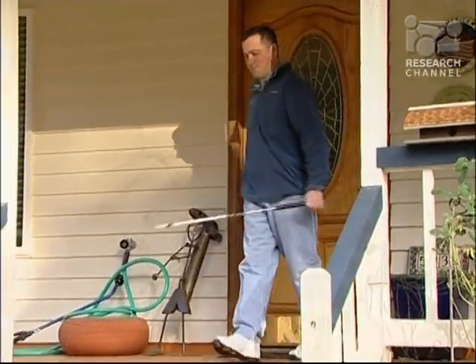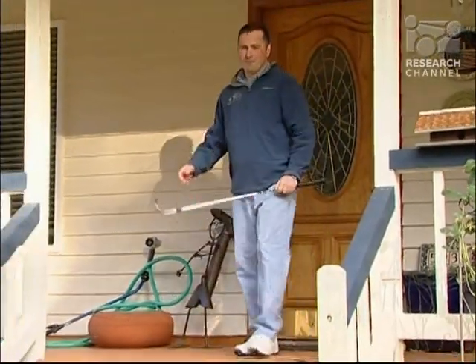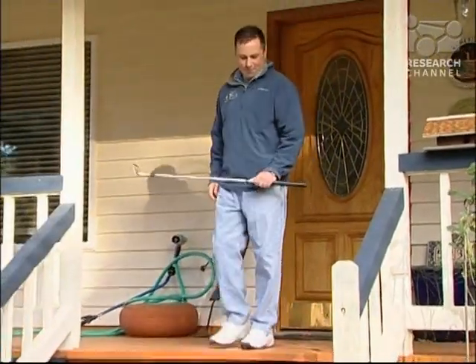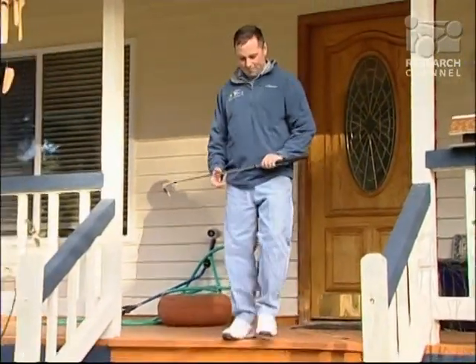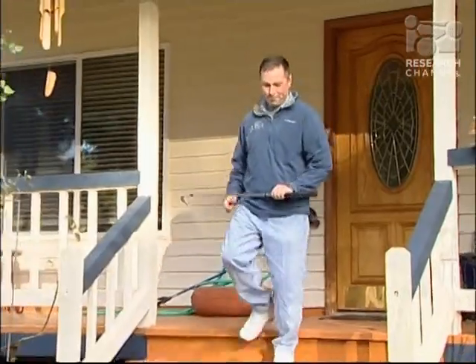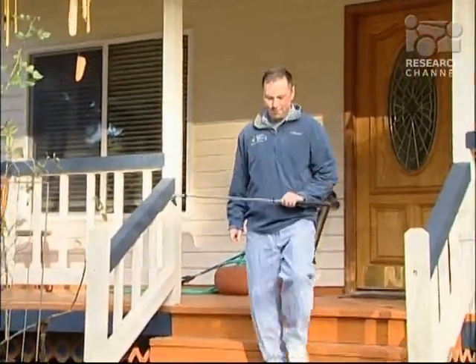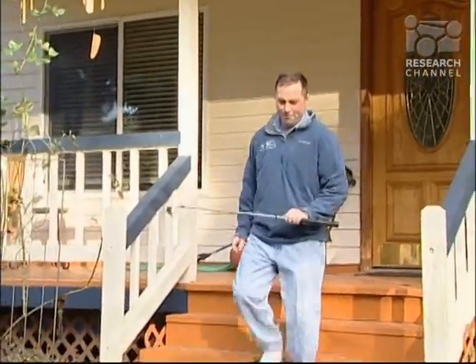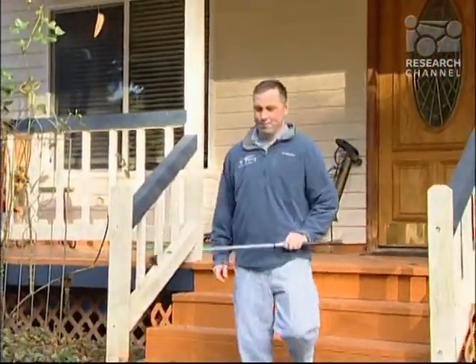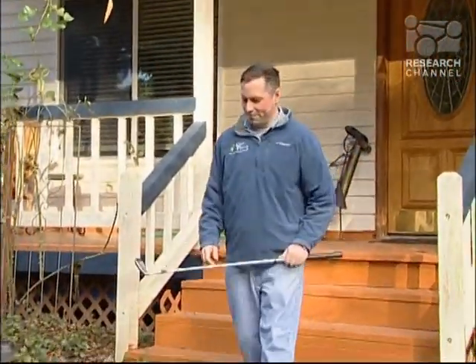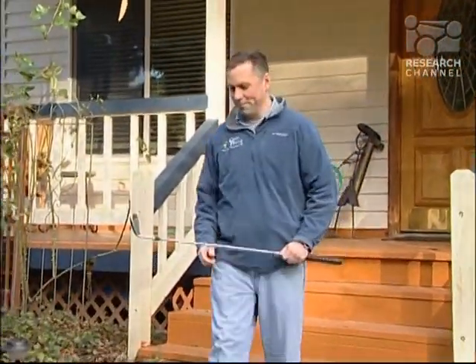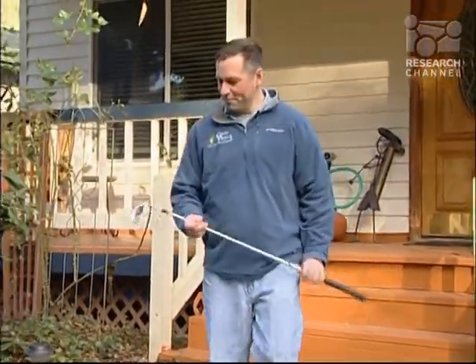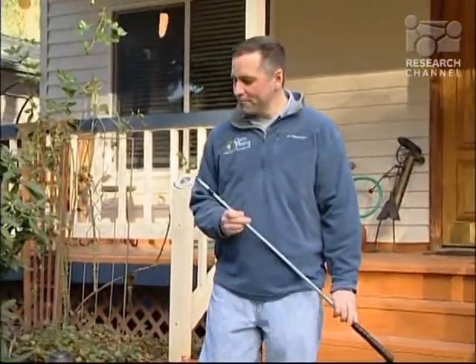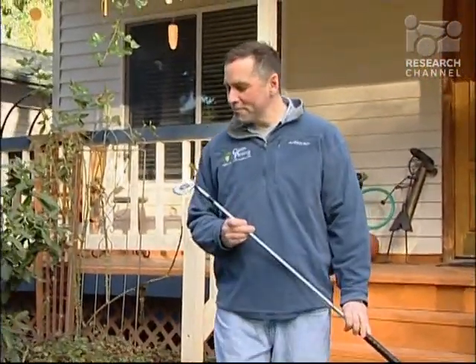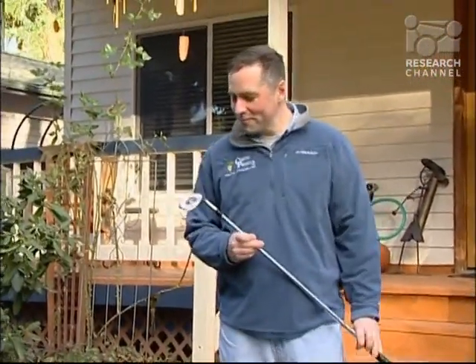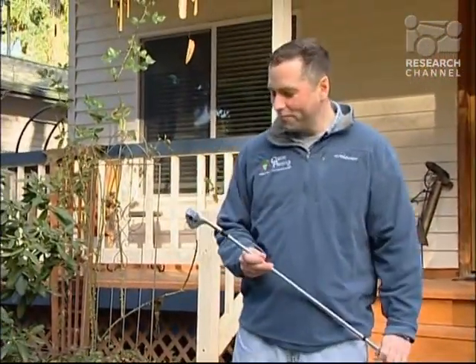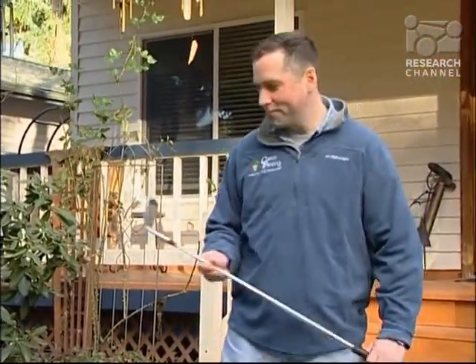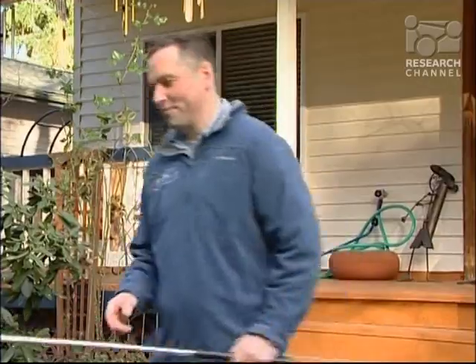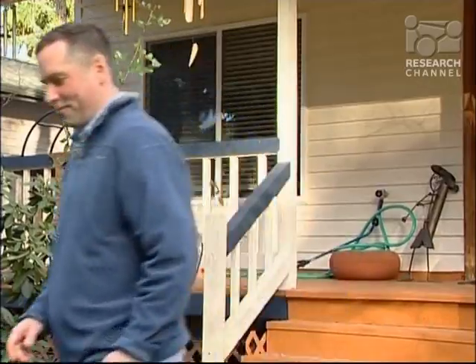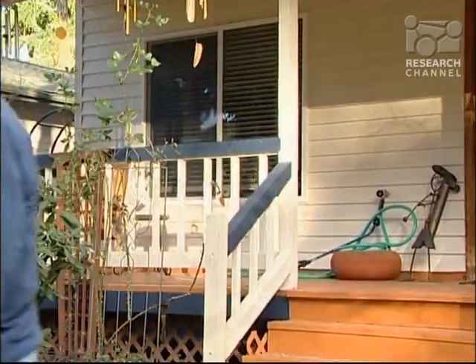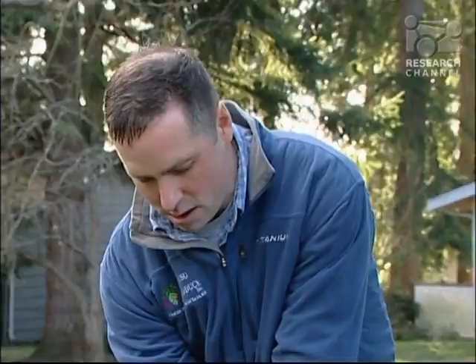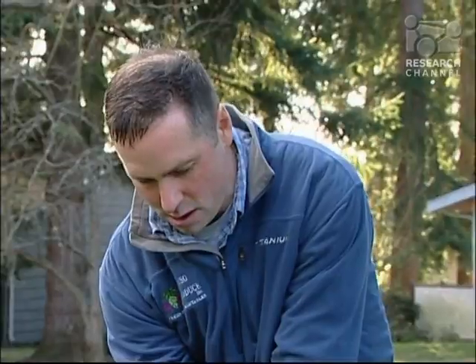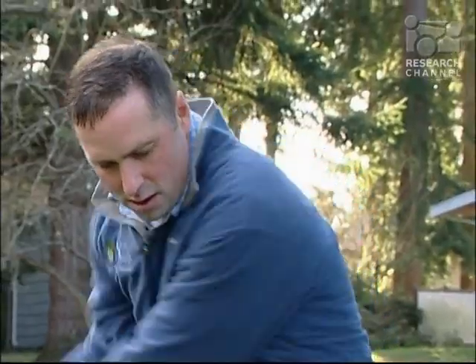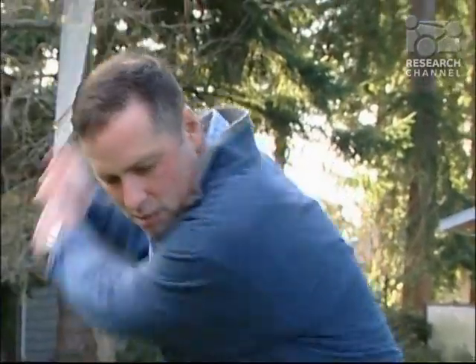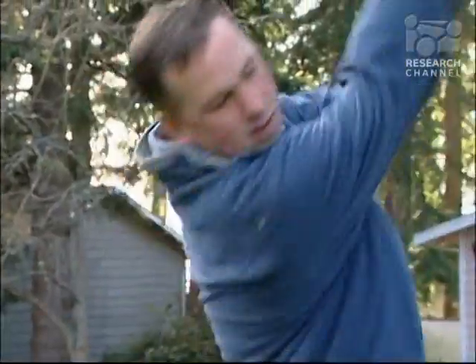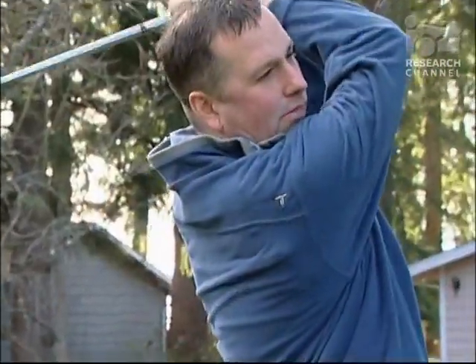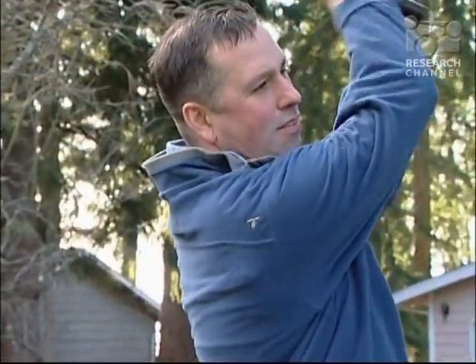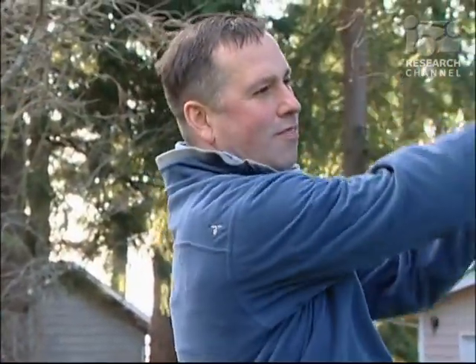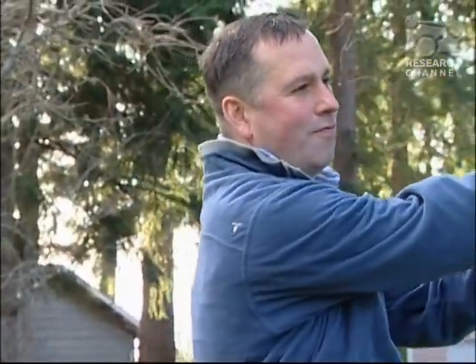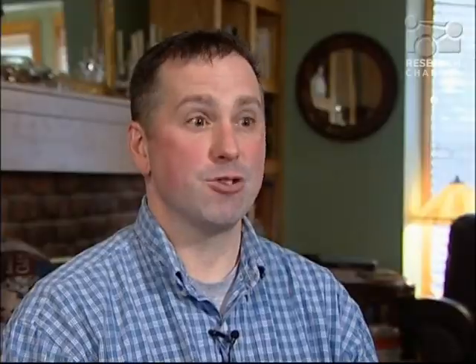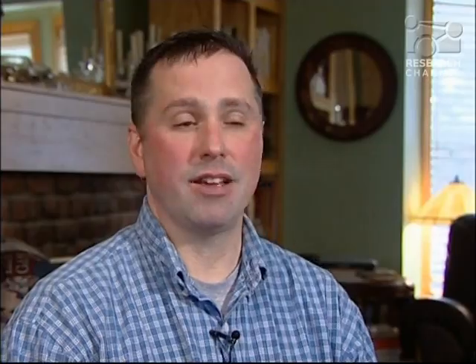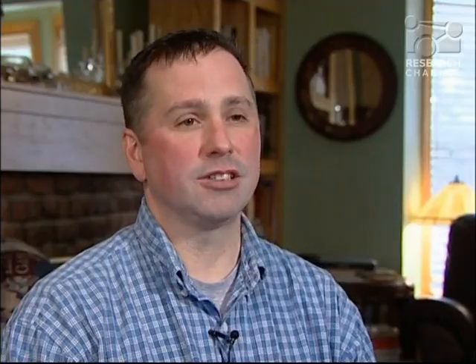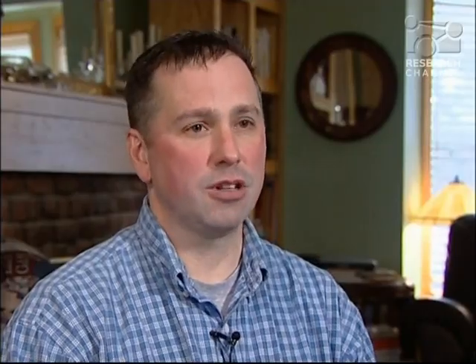Nine months after his surgery, John walks without pain and without a limp. "I feel like basically I can do most of the things that I could do years ago. Everything's going good."